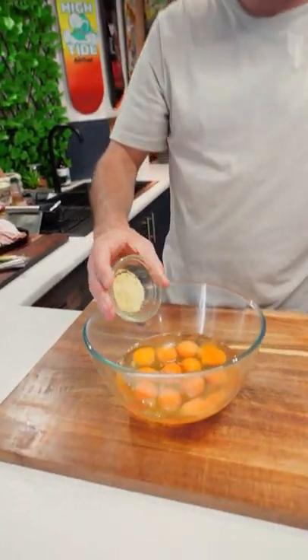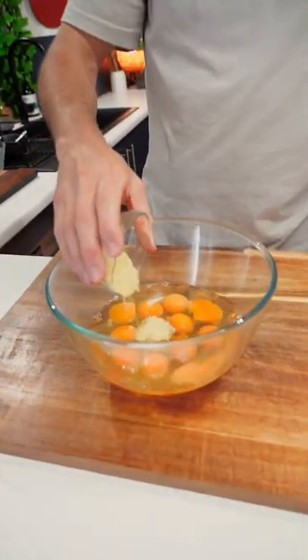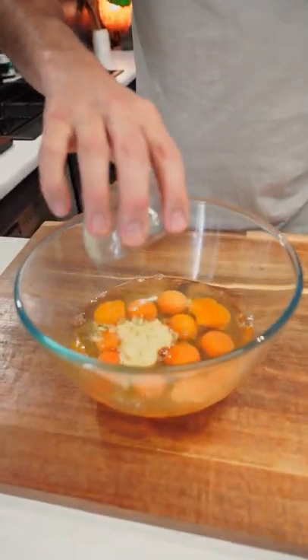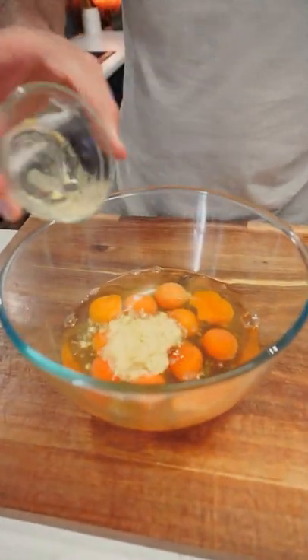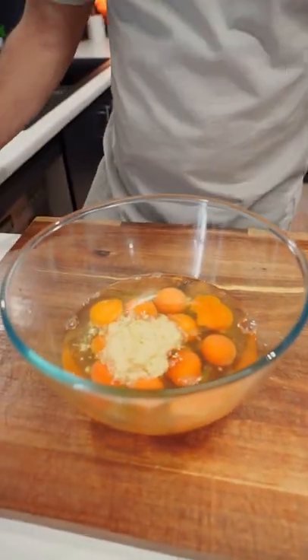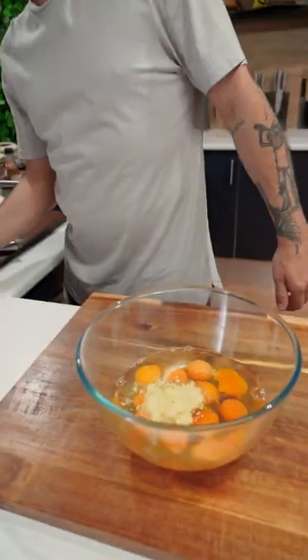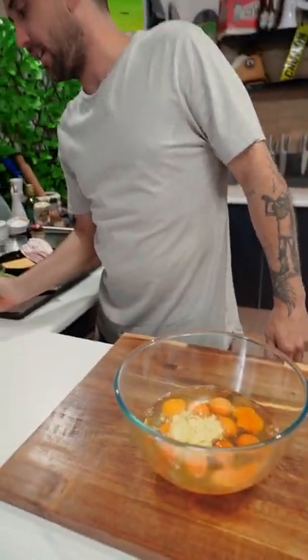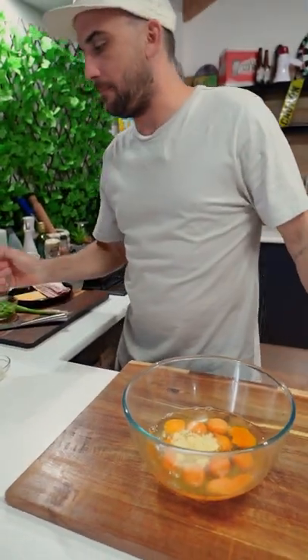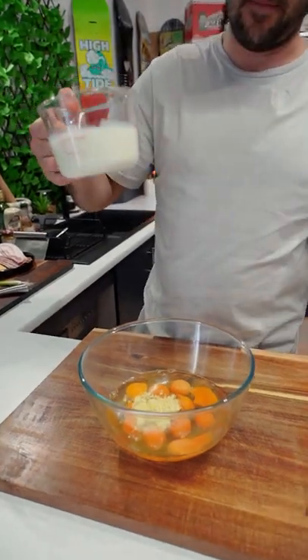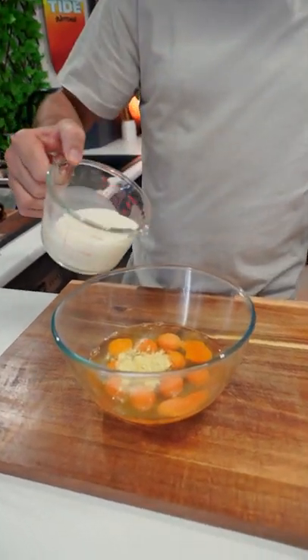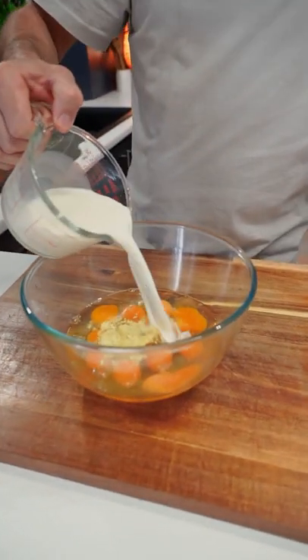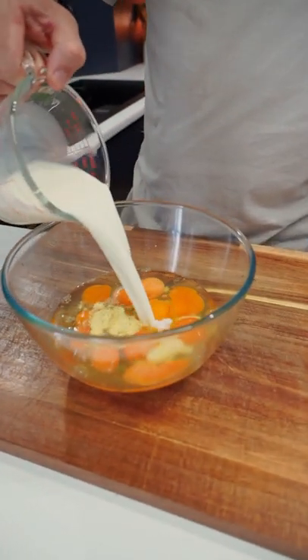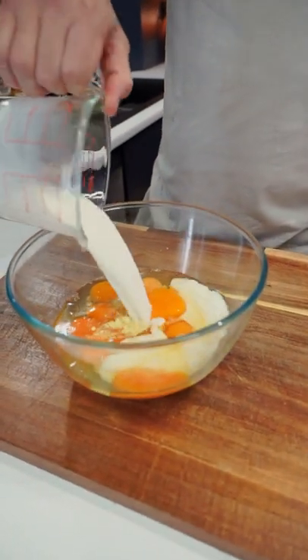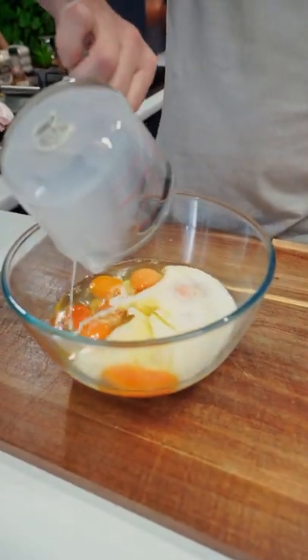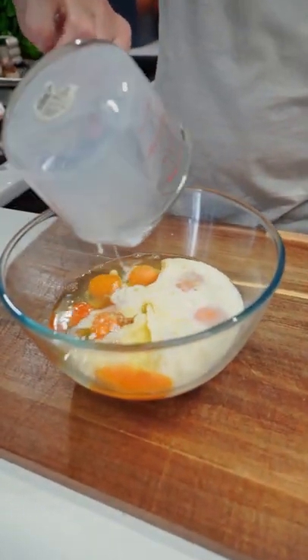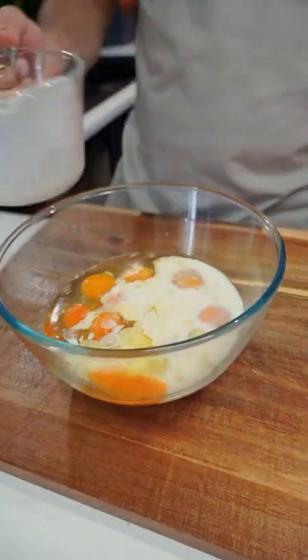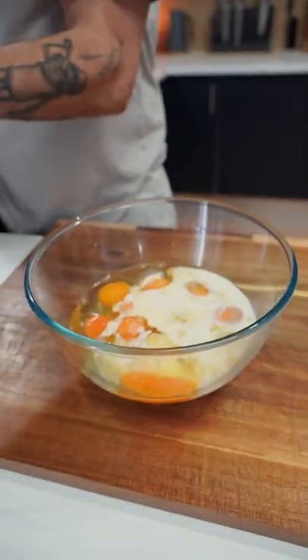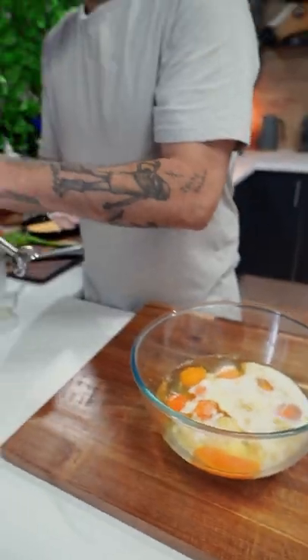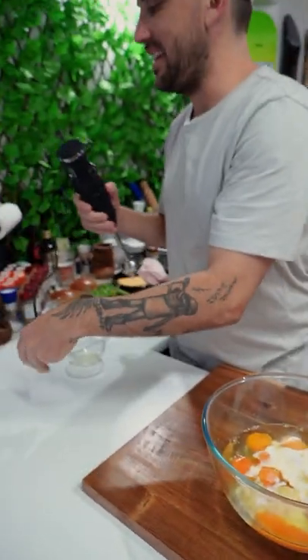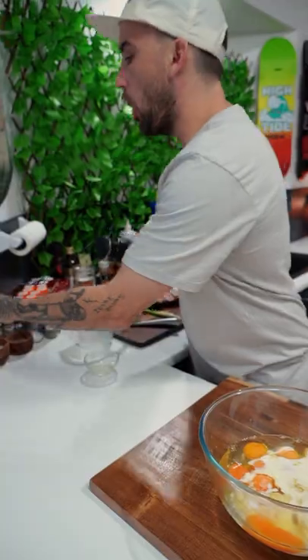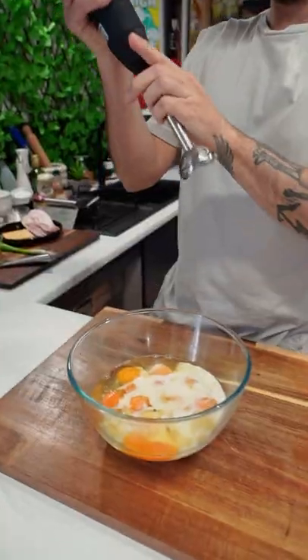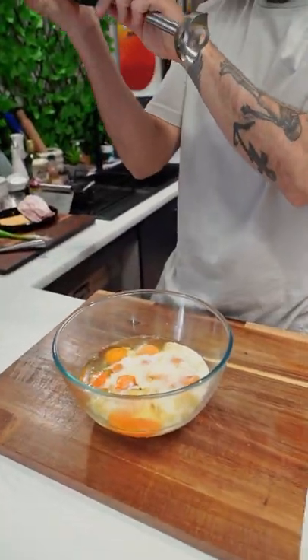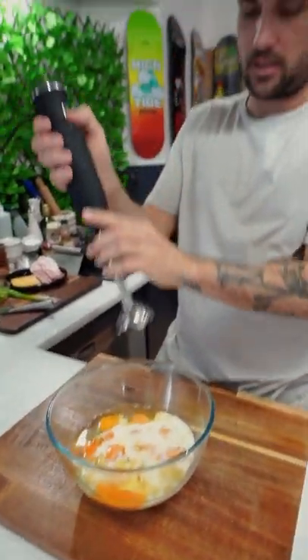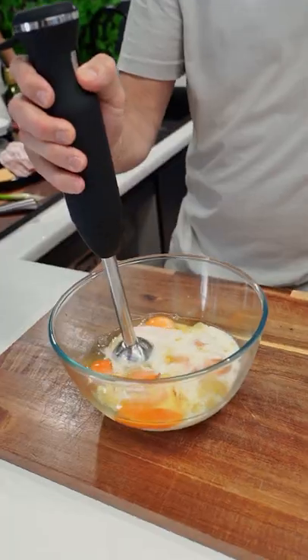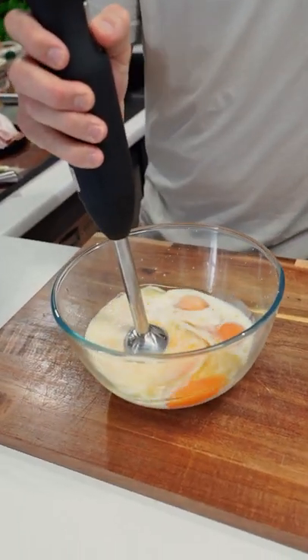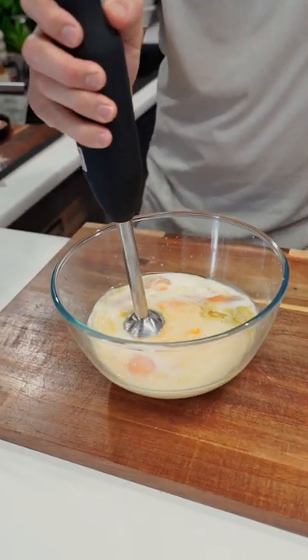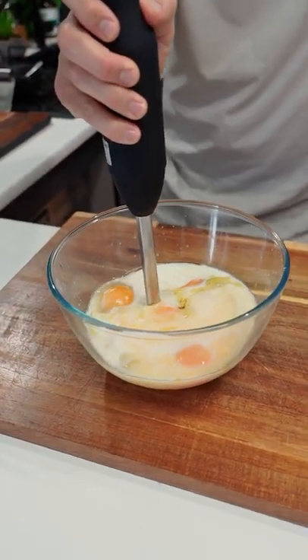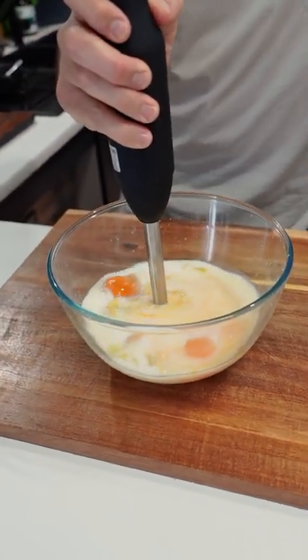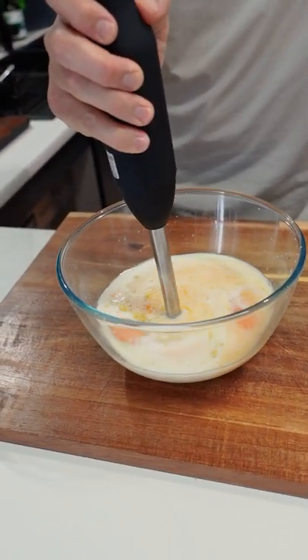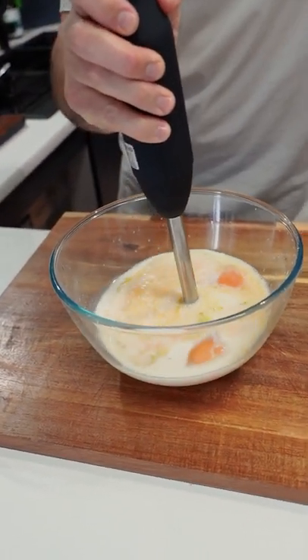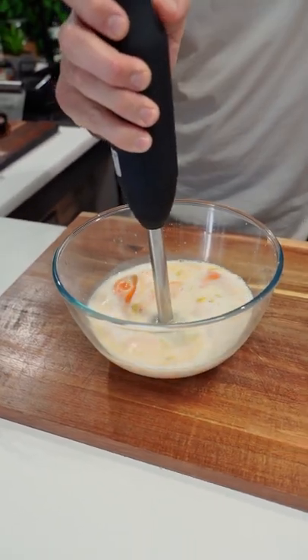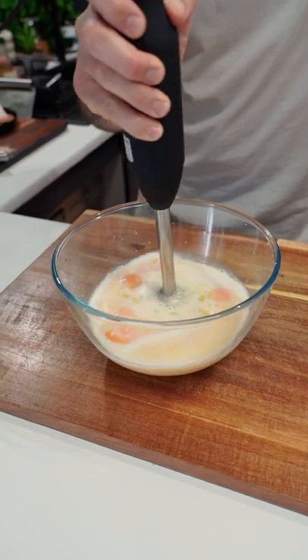A teaspoon and a half of chicken powder in, and then one cup of milk - go go go go. Then we need to blend this. Got some turbo on it, blend it up.